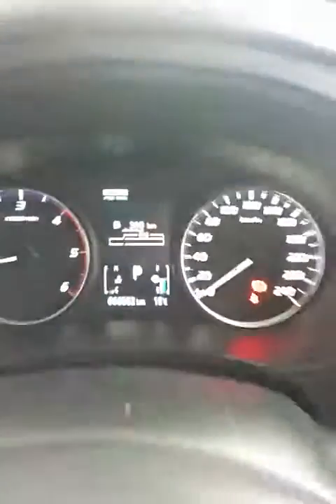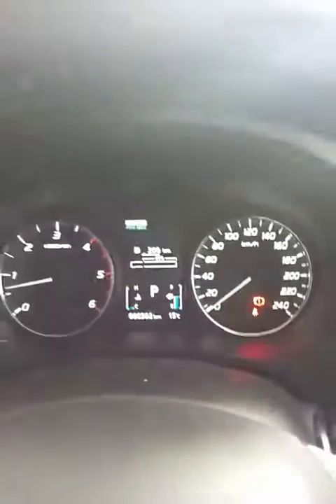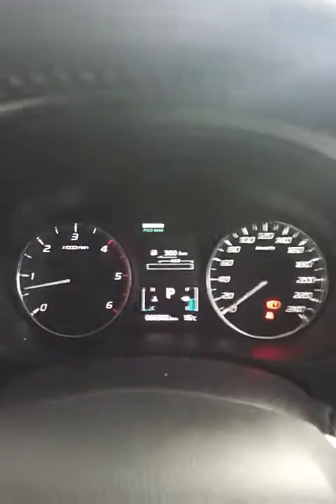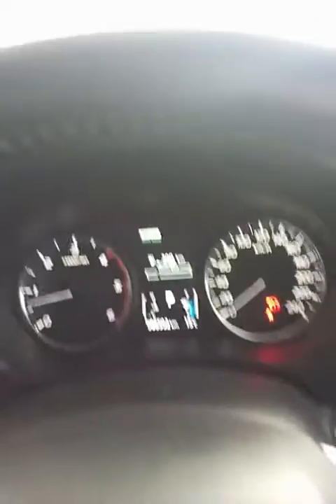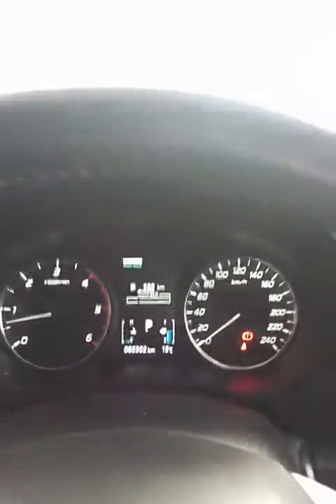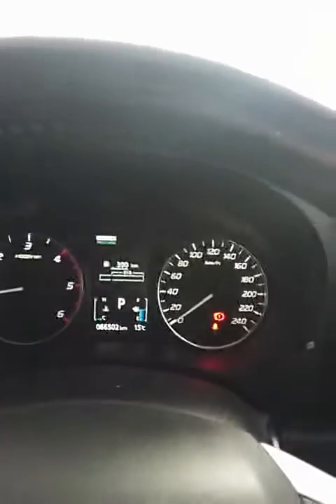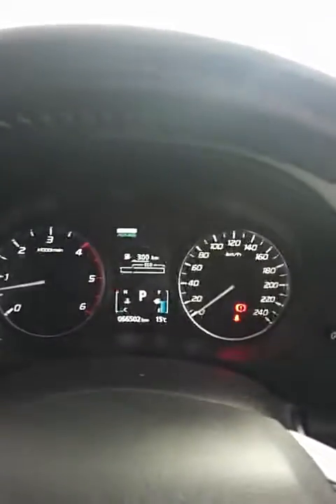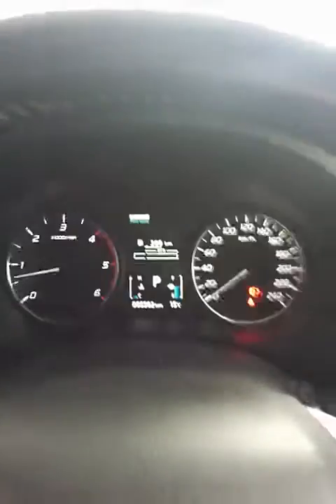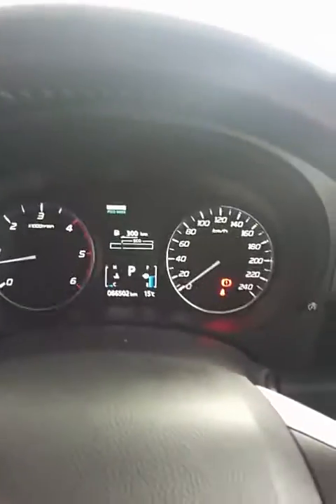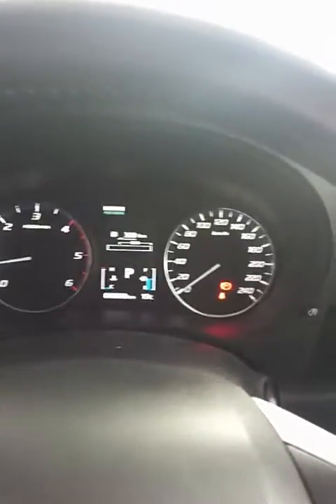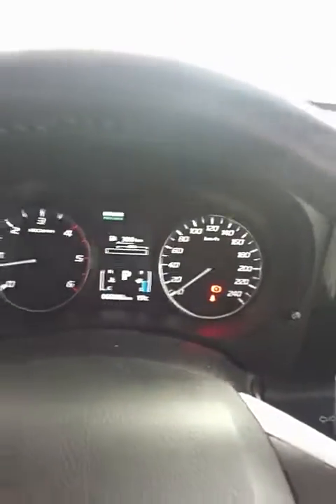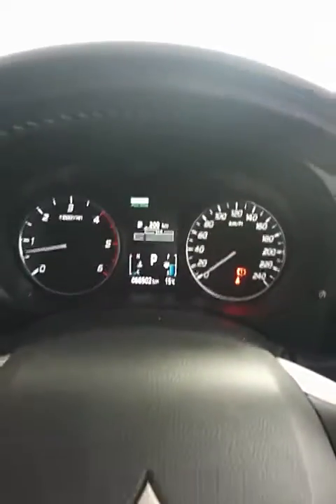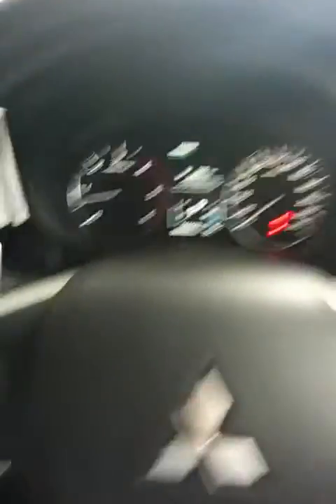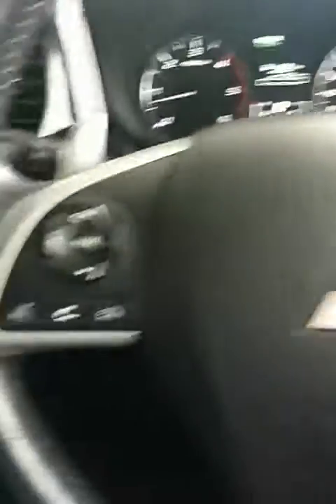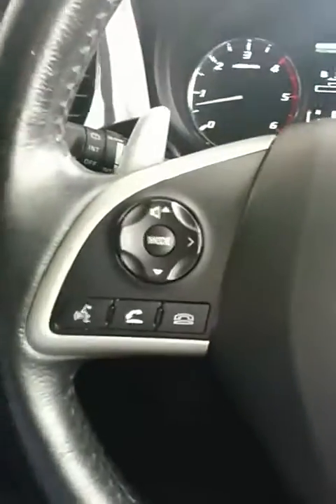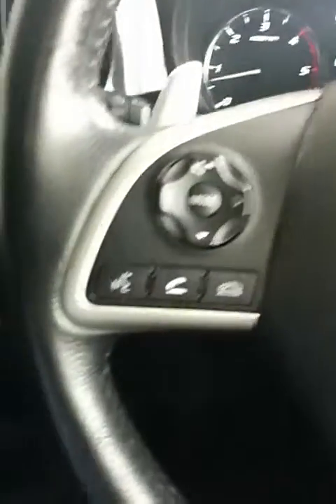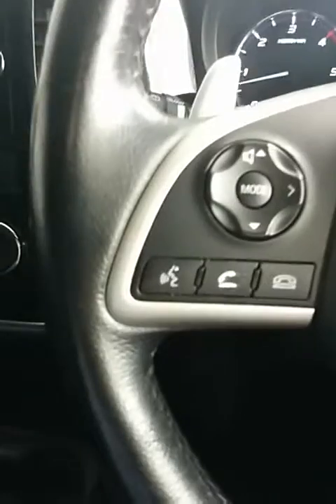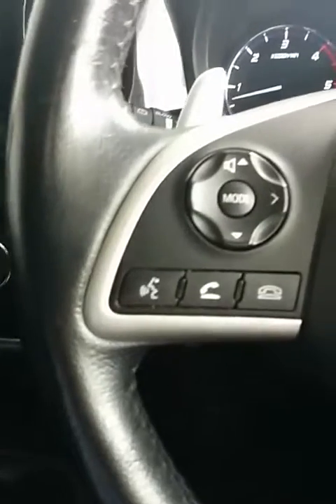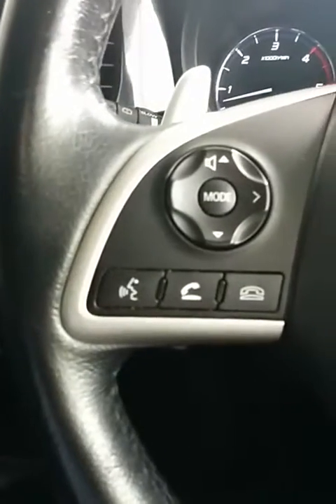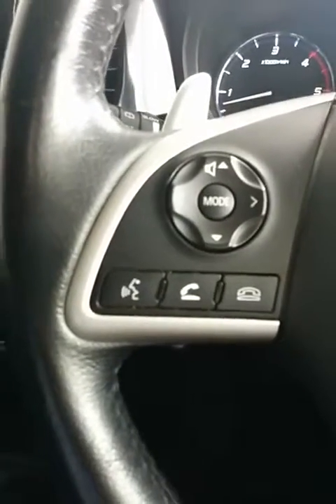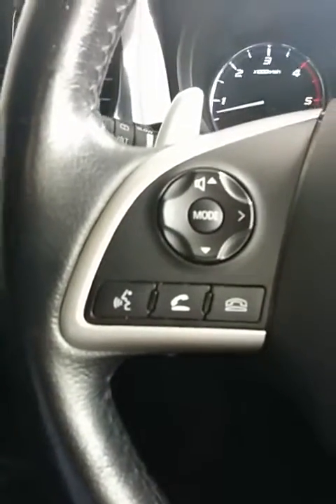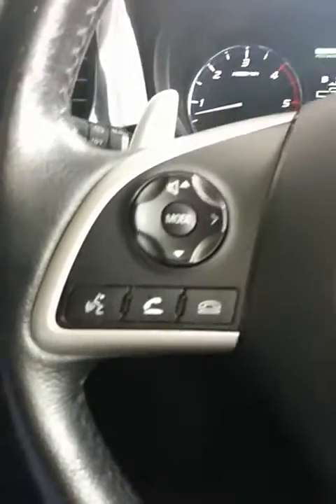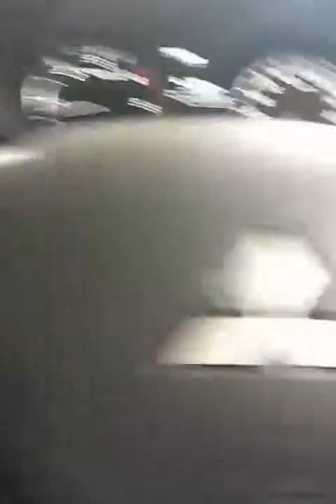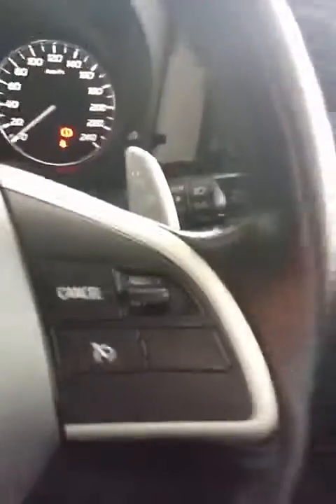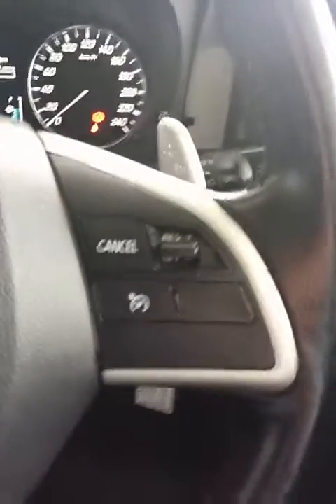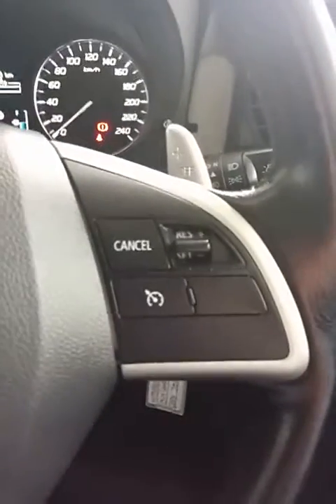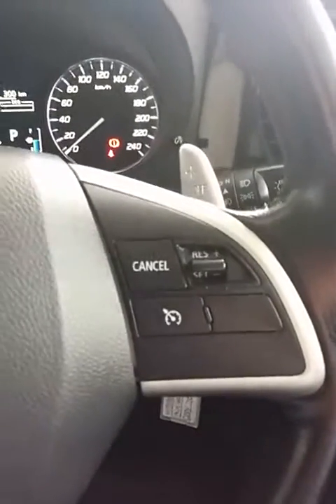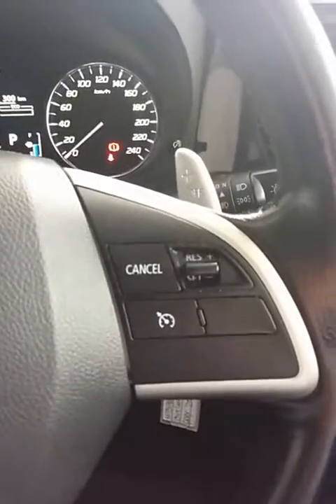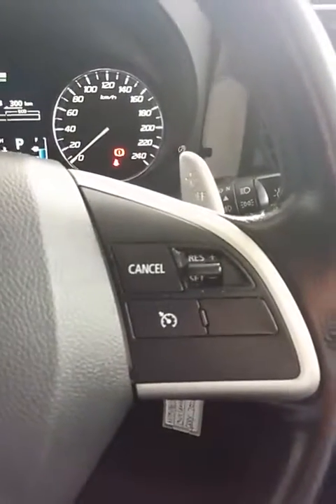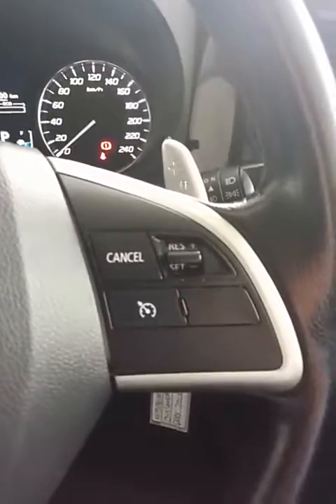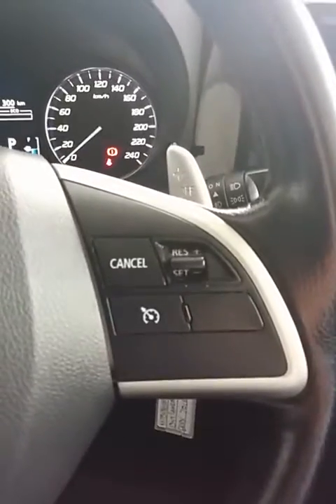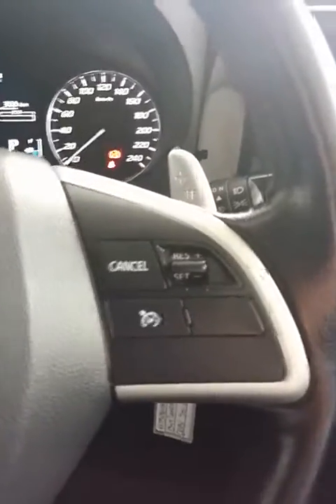It depends how you drive, of course — if you've got a bit of a lead foot, then it might not help as much. You've got your Bluetooth connectivity here on the left side of the steering wheel, and on the right side you've got your cruise control.